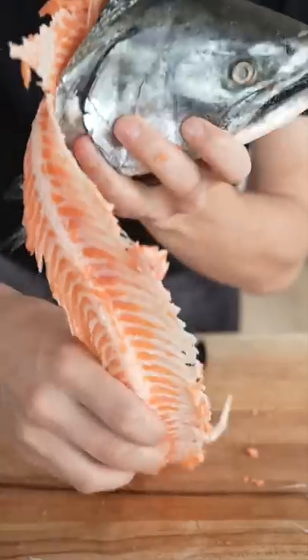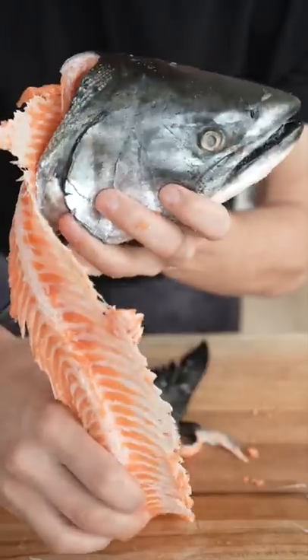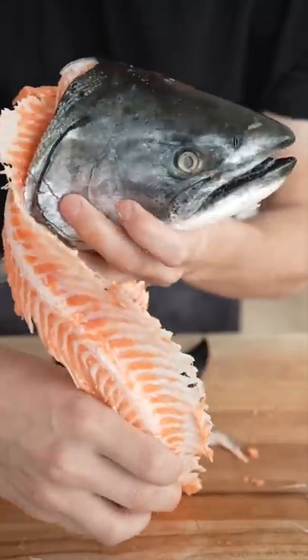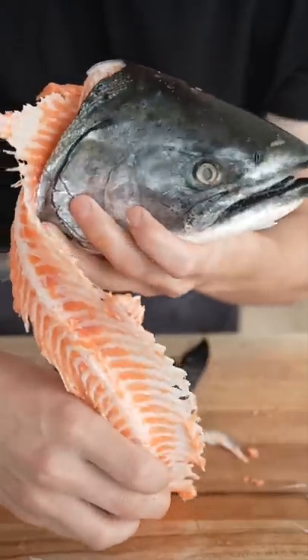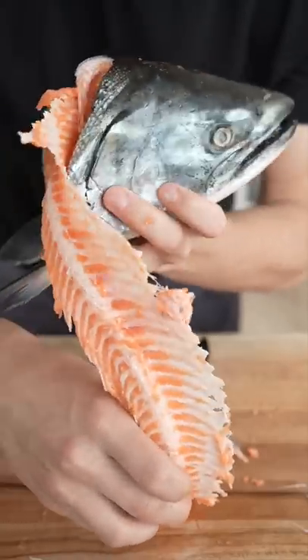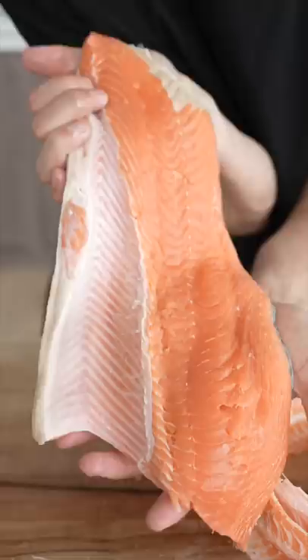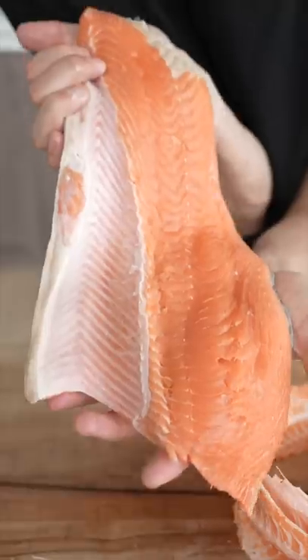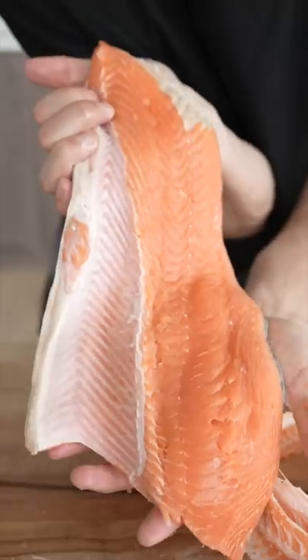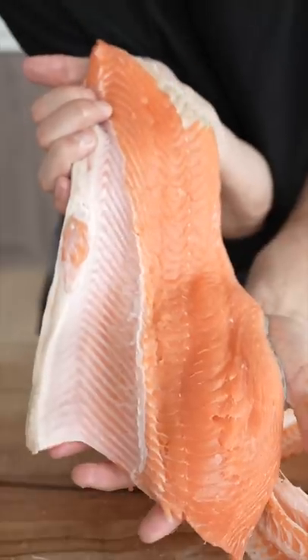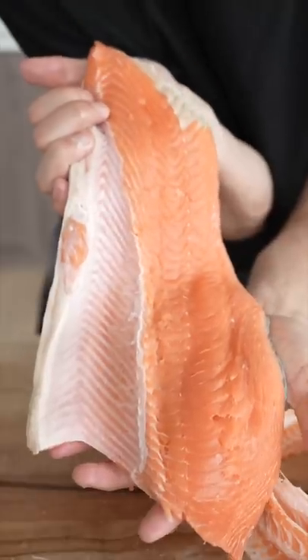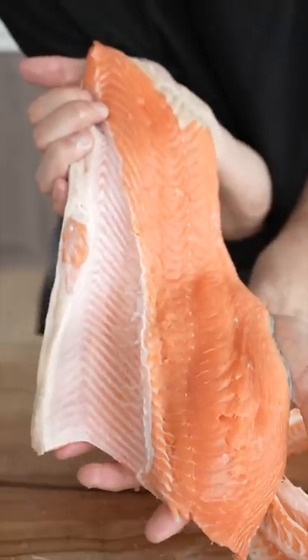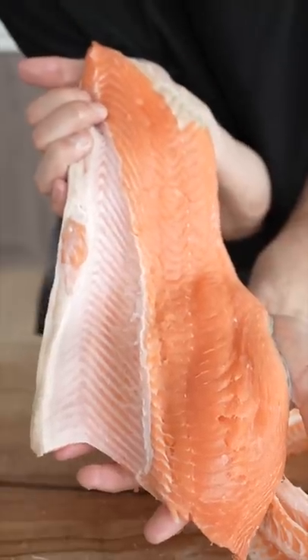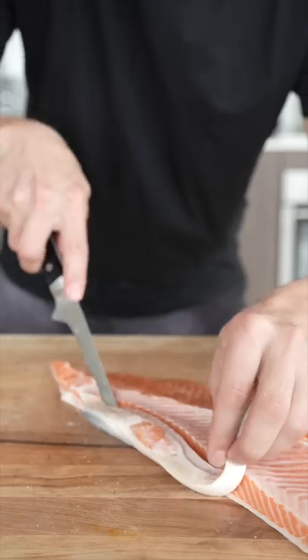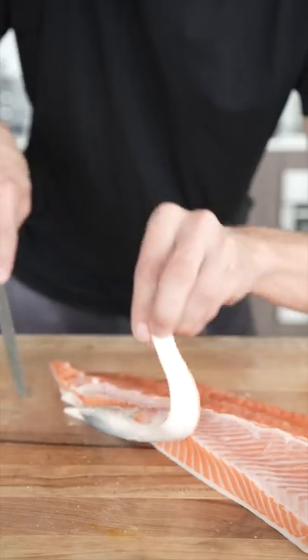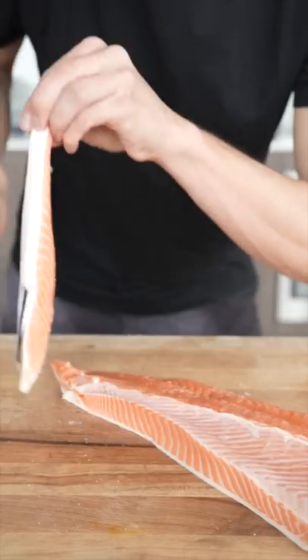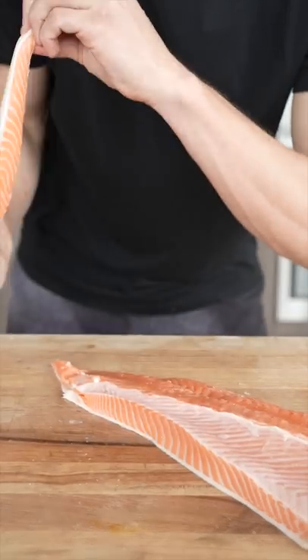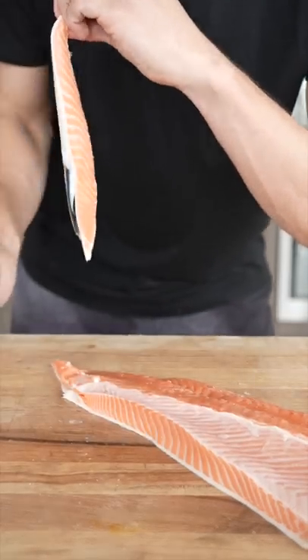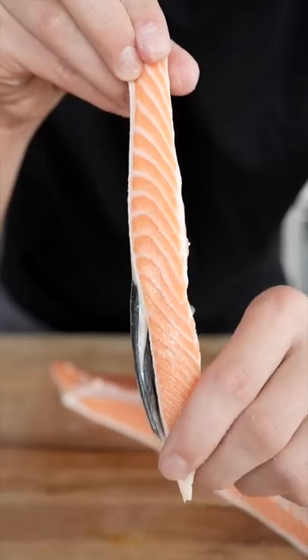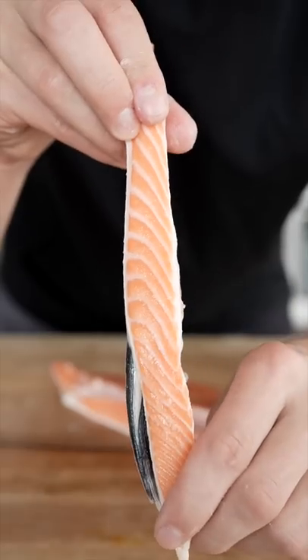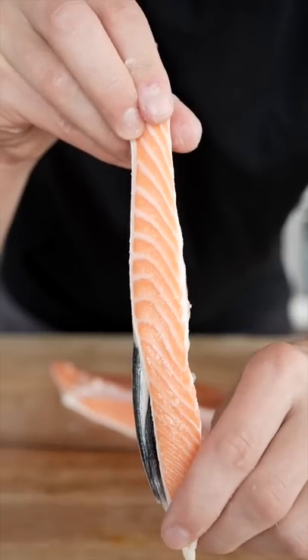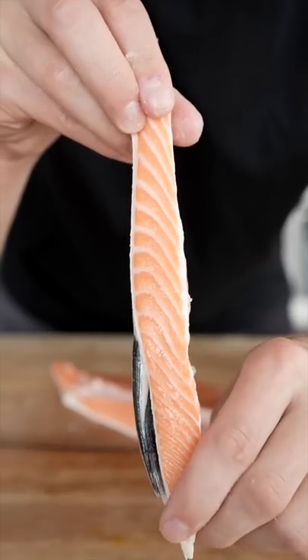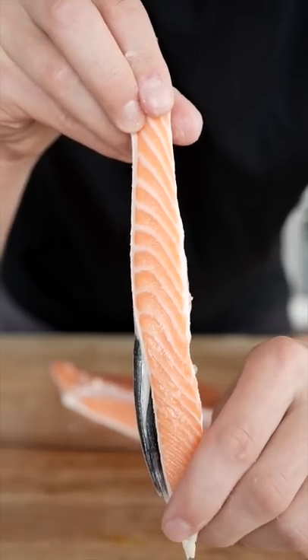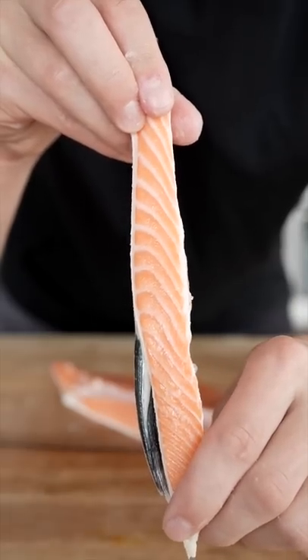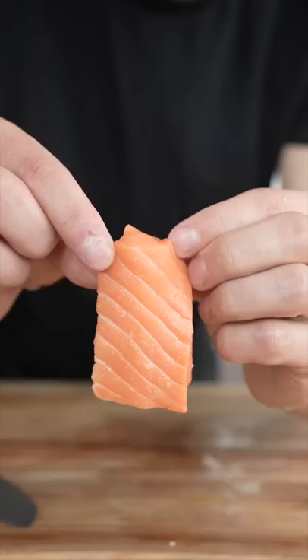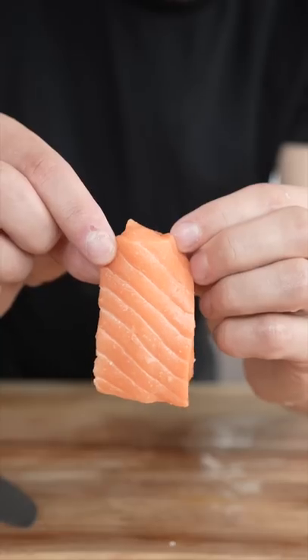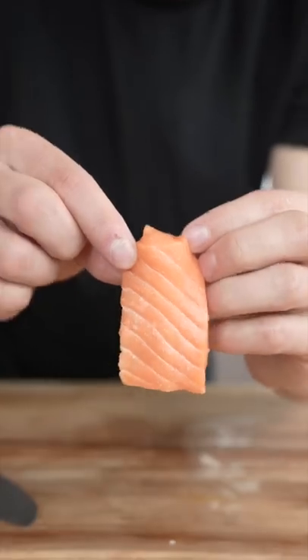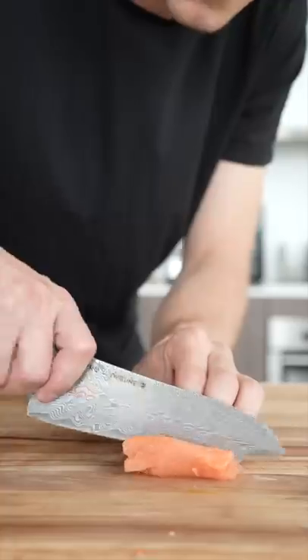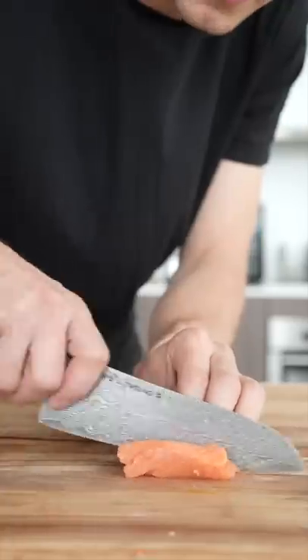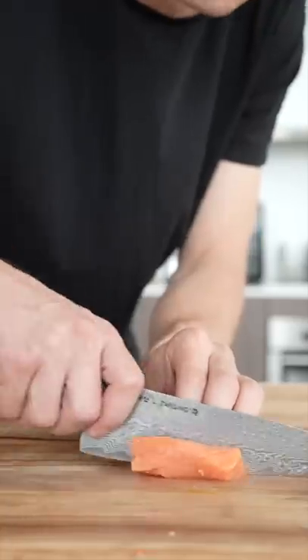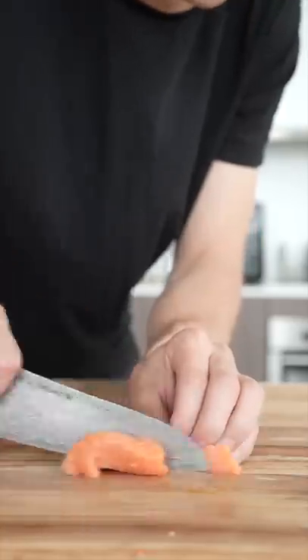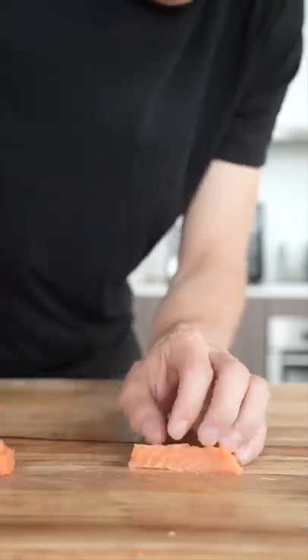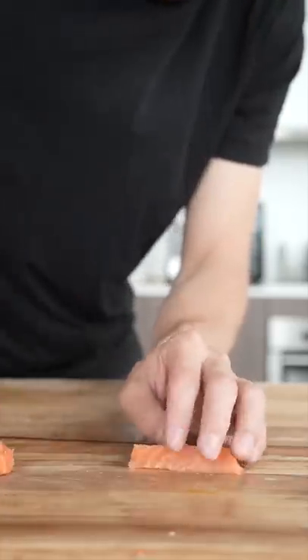Moments later, I filleted the salmon, and now we're ready to make some salmon cubes. We're gonna peel away this belly and just appreciate how beautiful that is. We'll take our salmon and then cut it into really nice cubes.